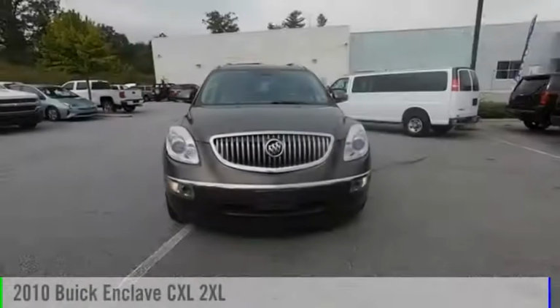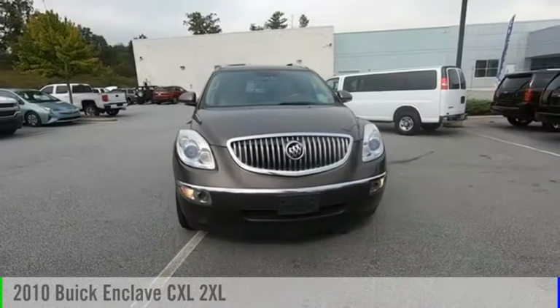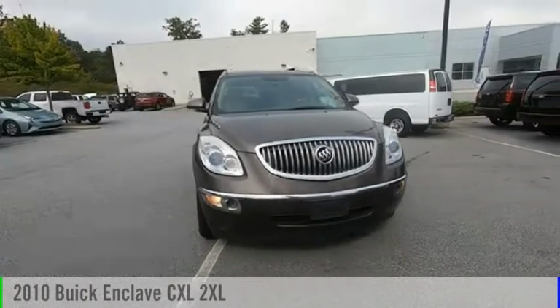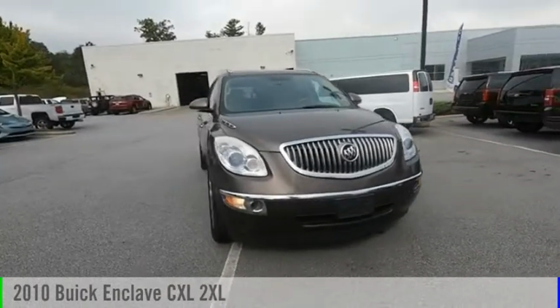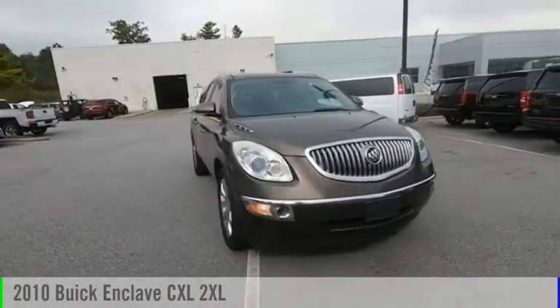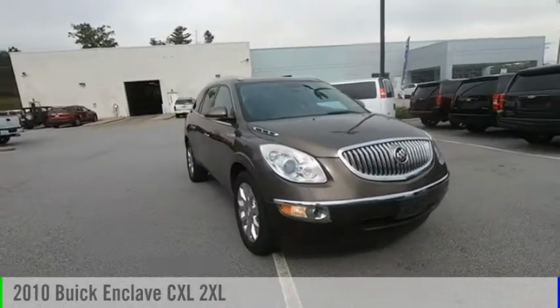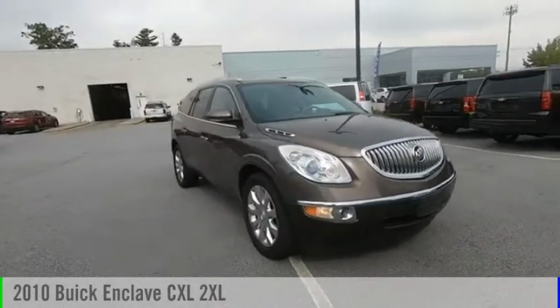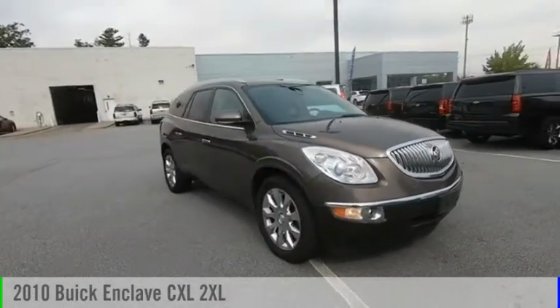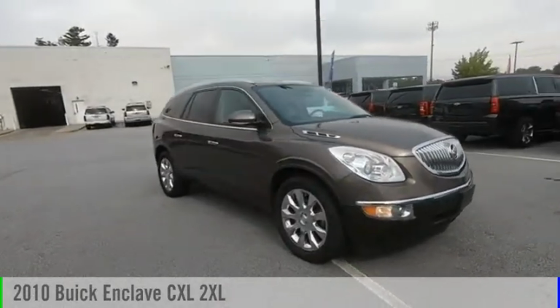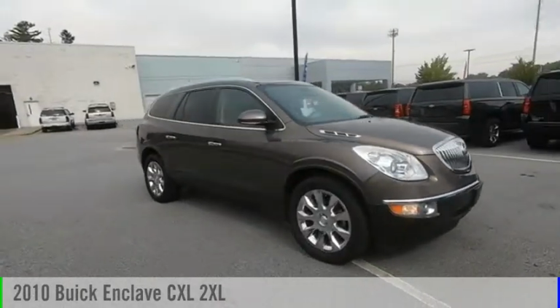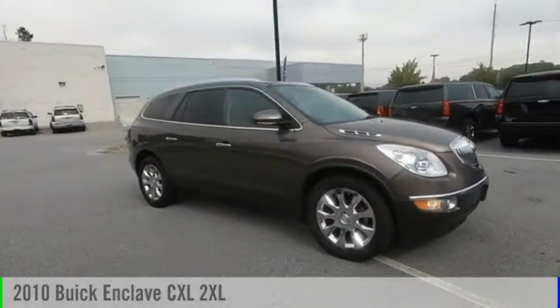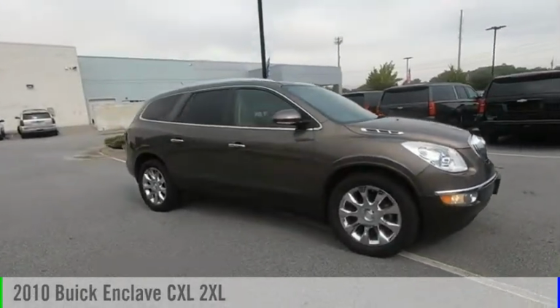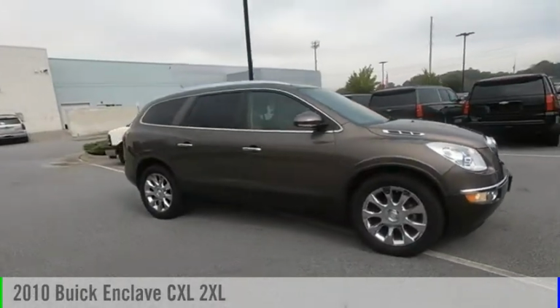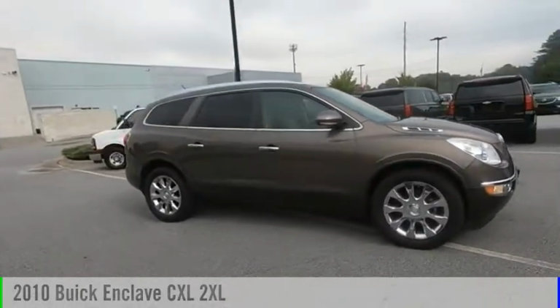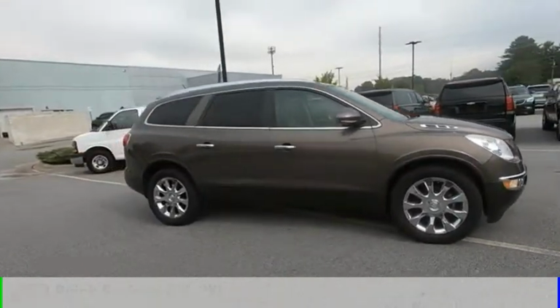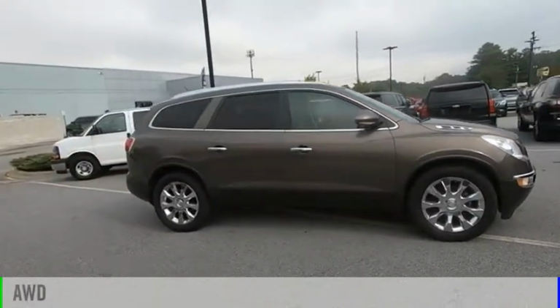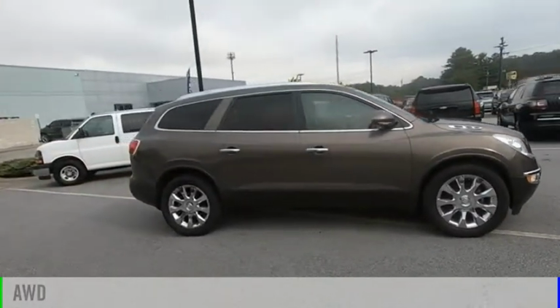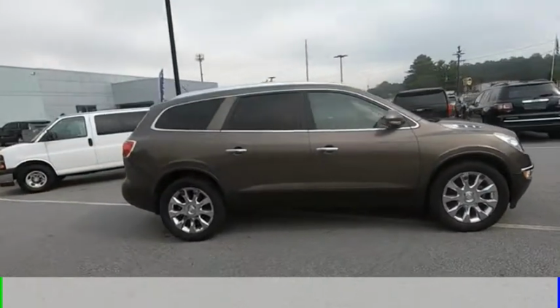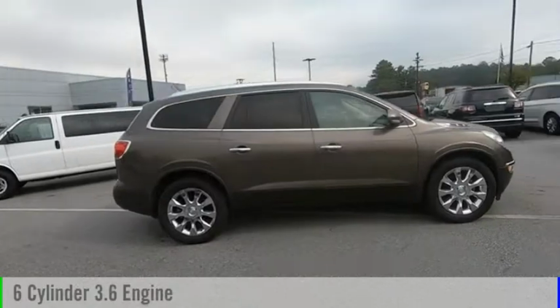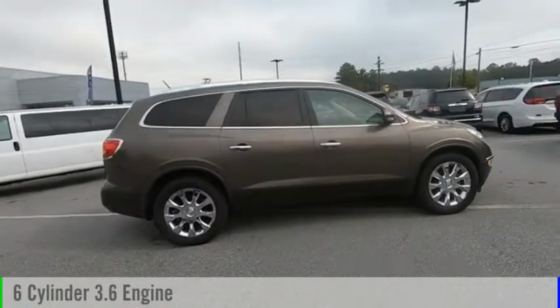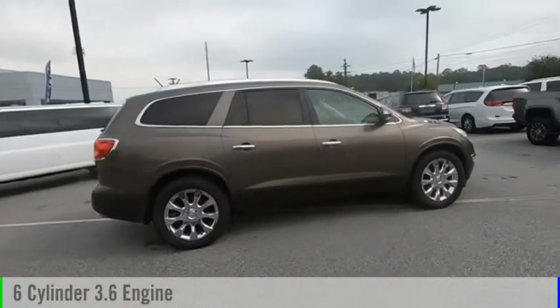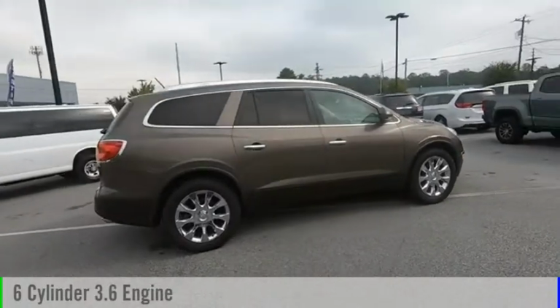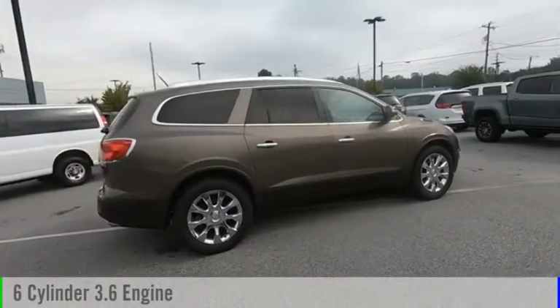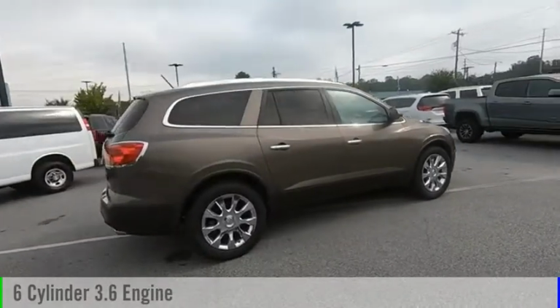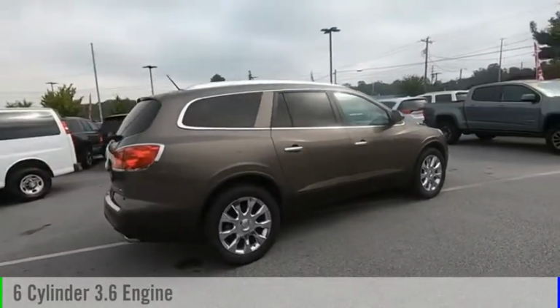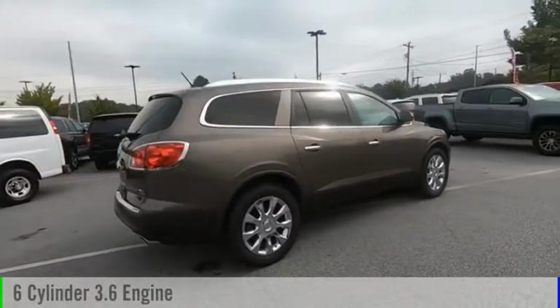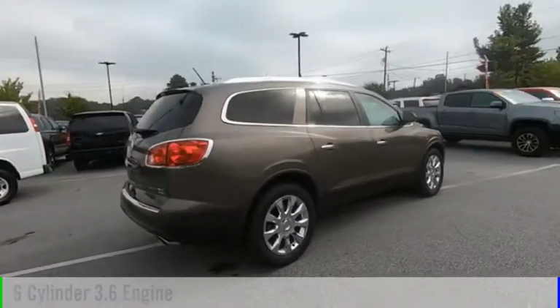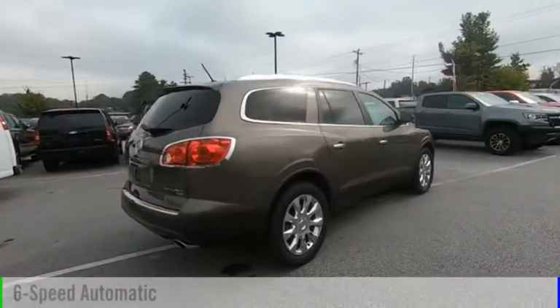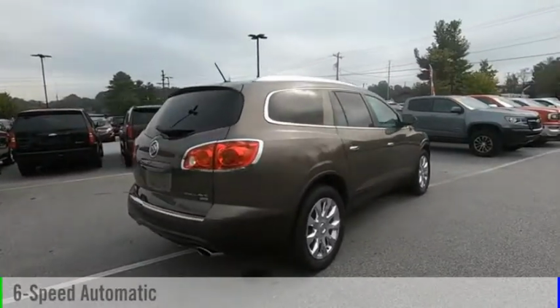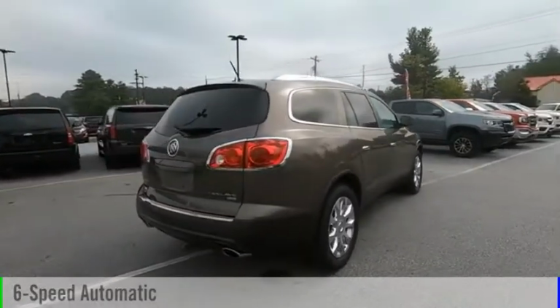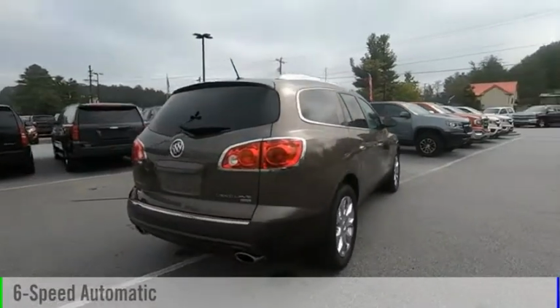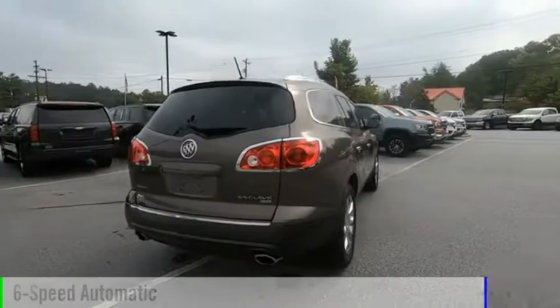Make a great choice today with the 2010 Enclave. This vehicle is powered by an all-wheel drive, six-cylinder, 3.6-liter engine, and comes with a six-speed automatic transmission.